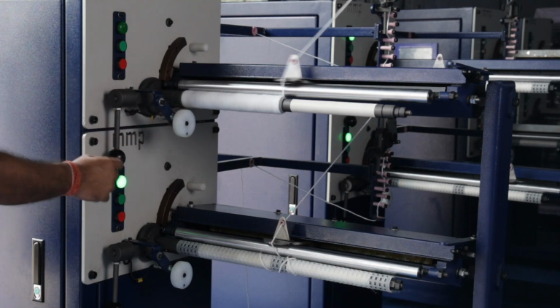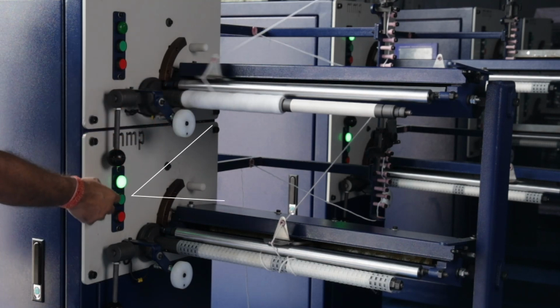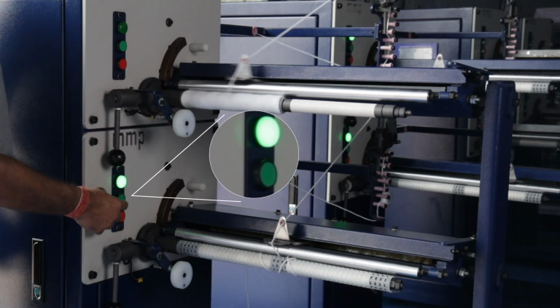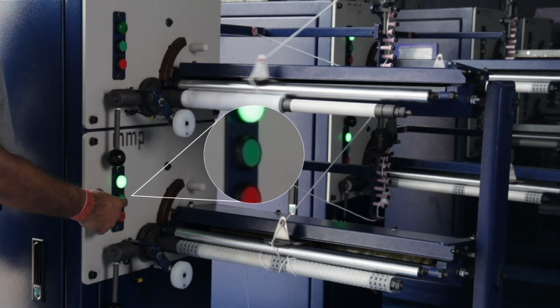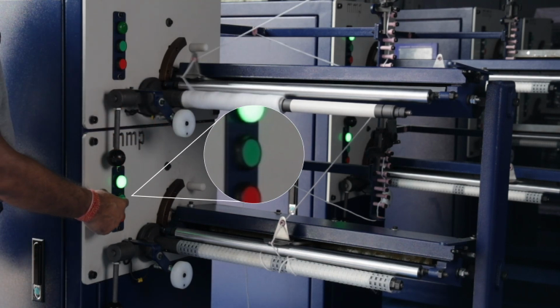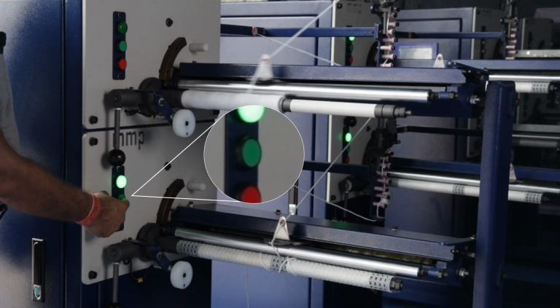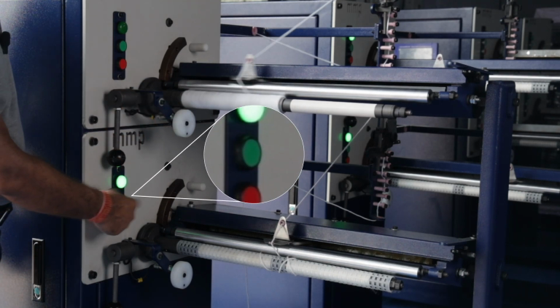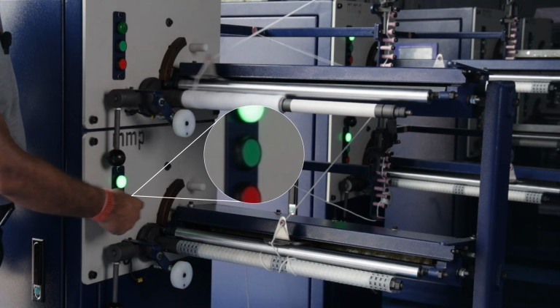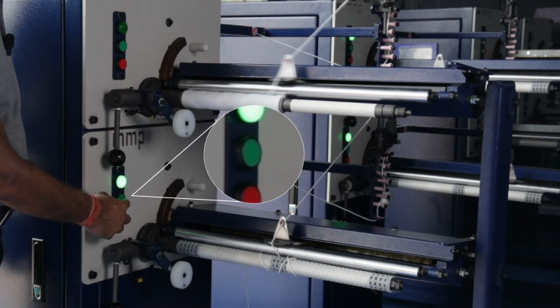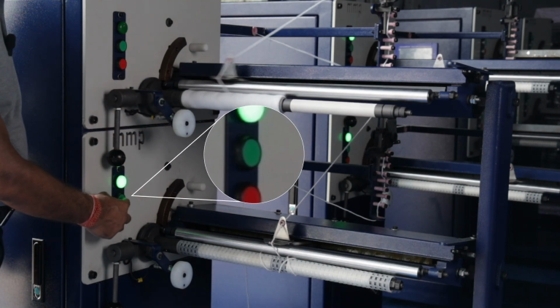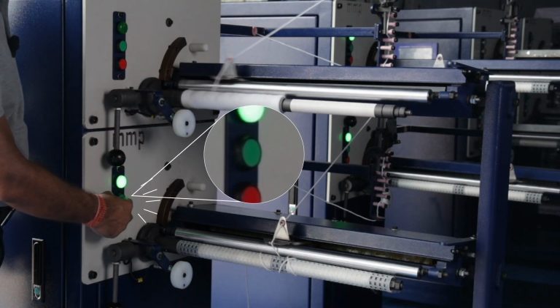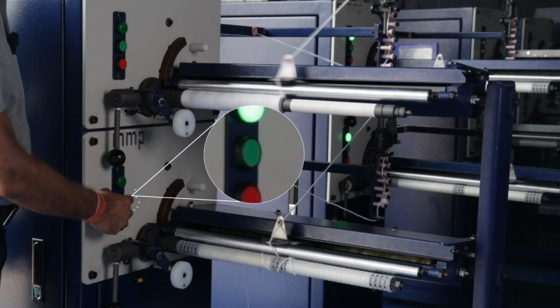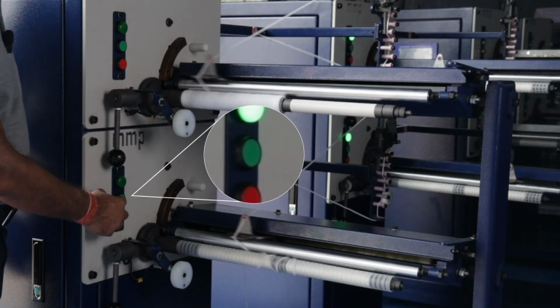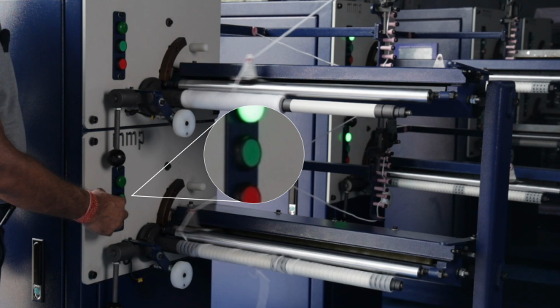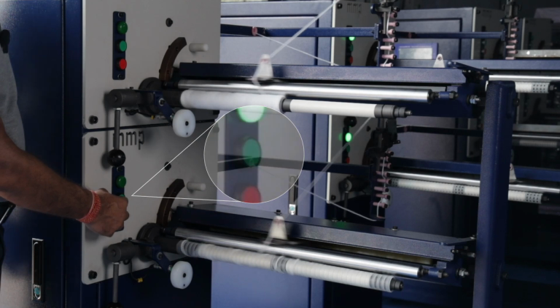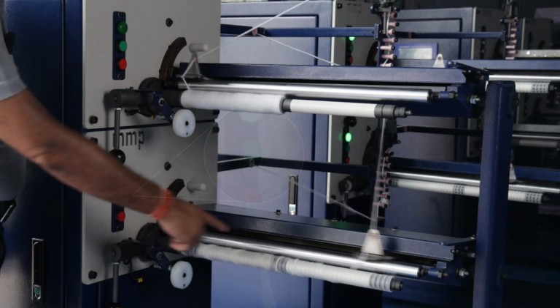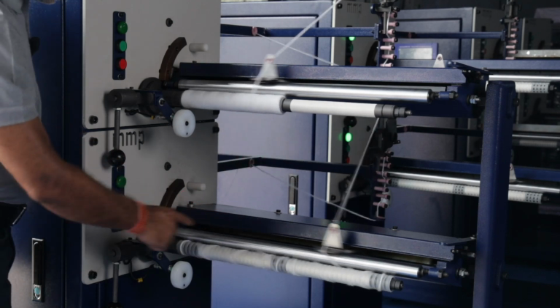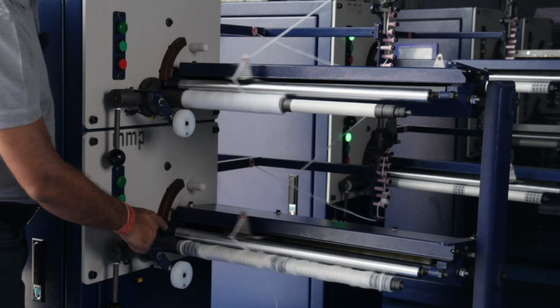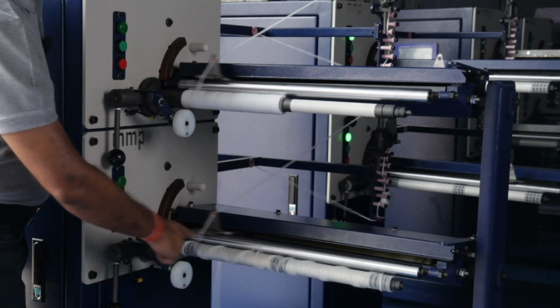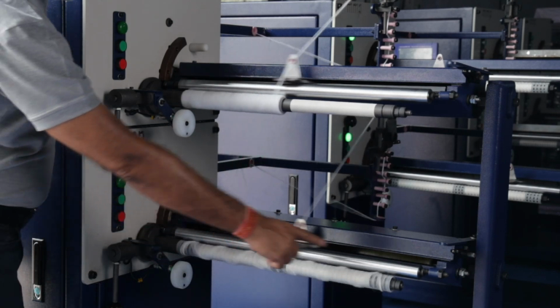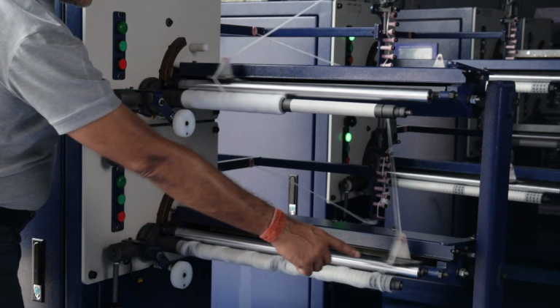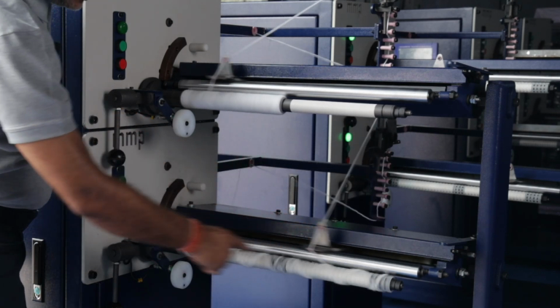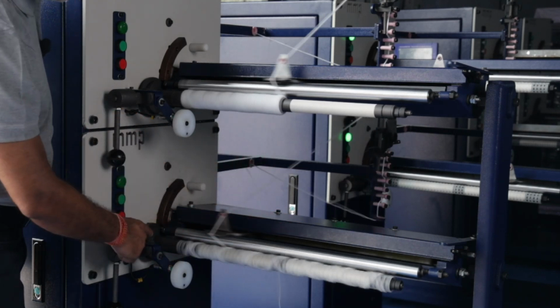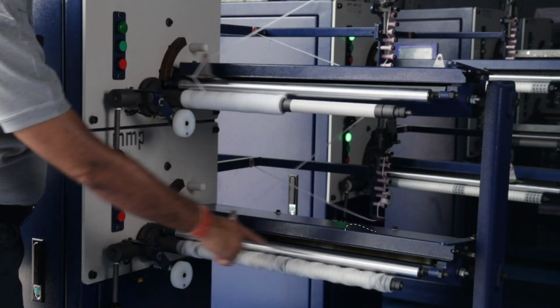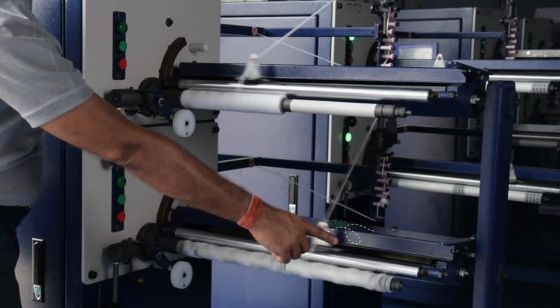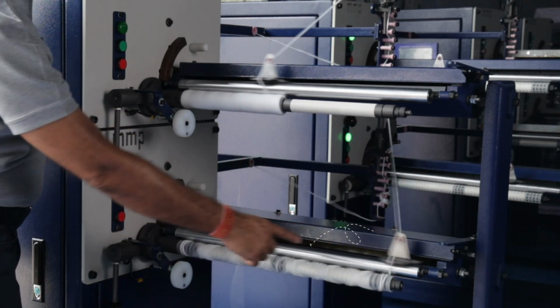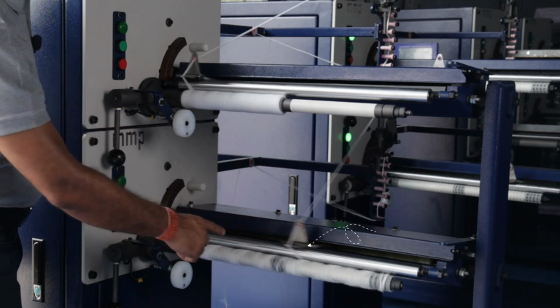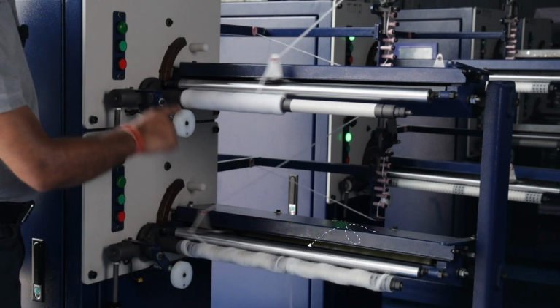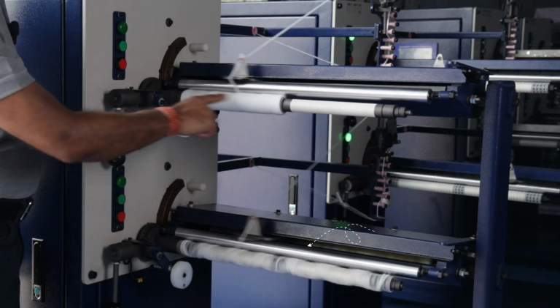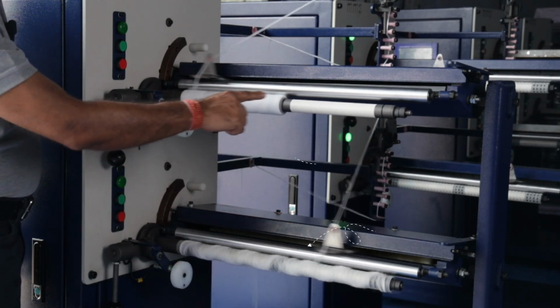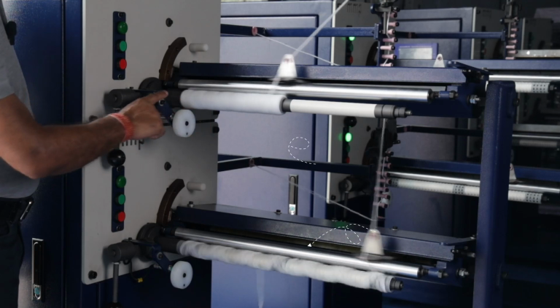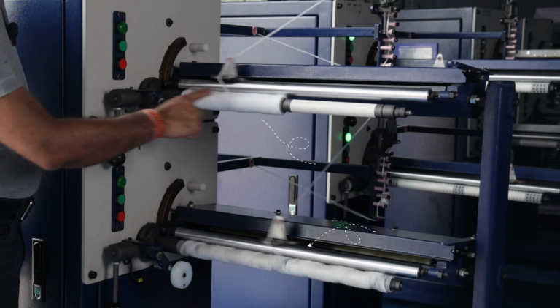Similarly, when you press the green button on the 20 inch spindle, you will see the 20 inch production starting. You can see the whole production of 20 inch length happening over here while a 10 inch is happening here.